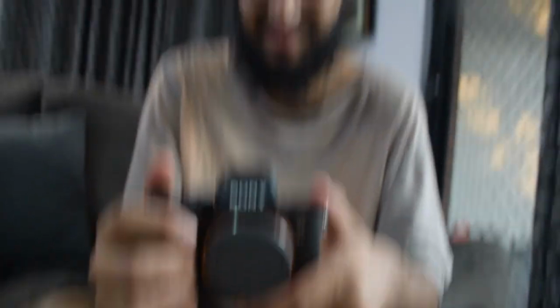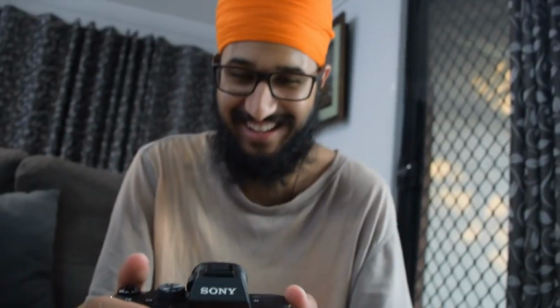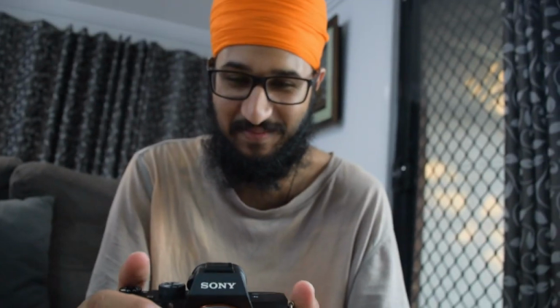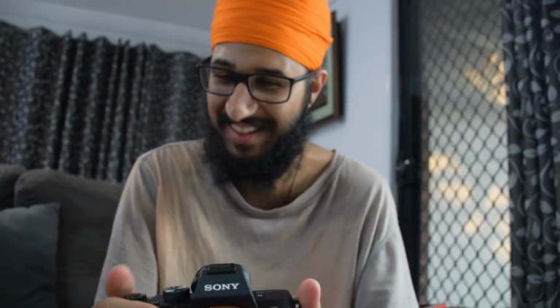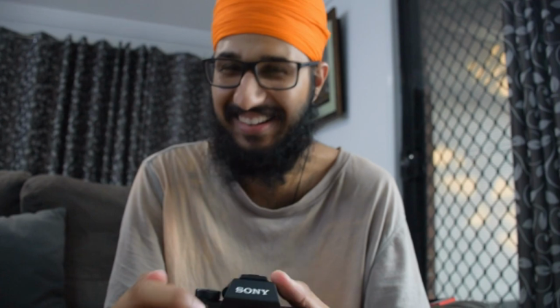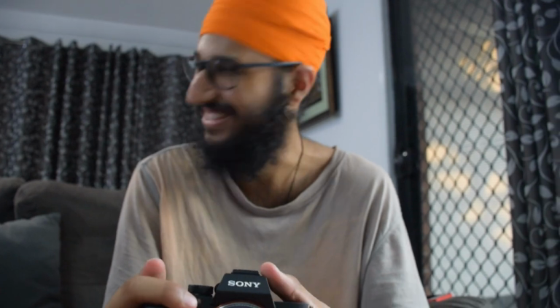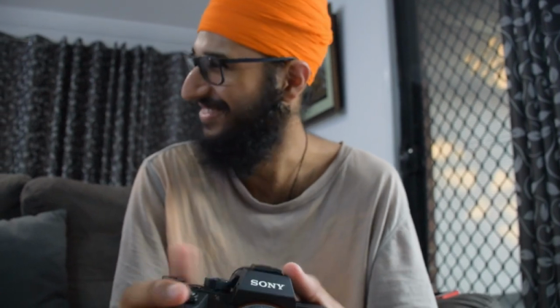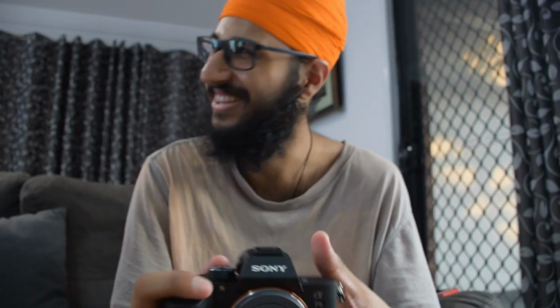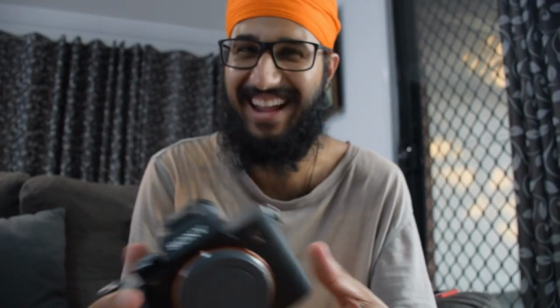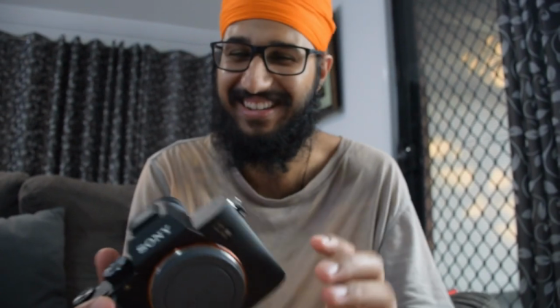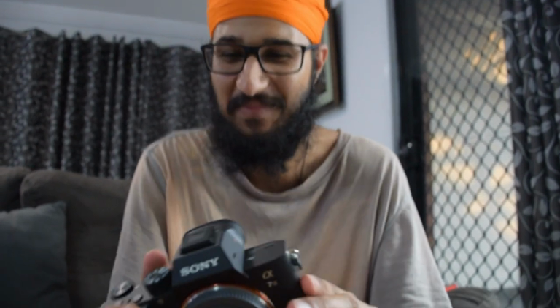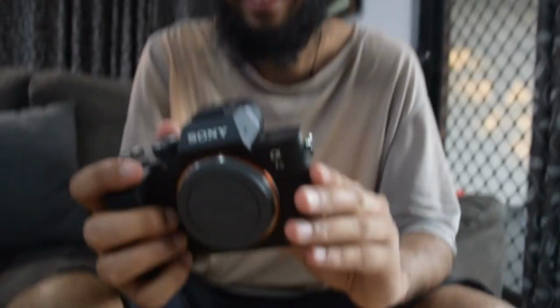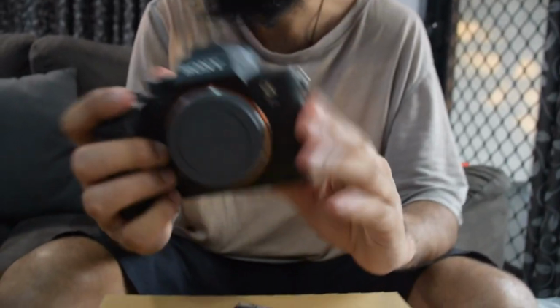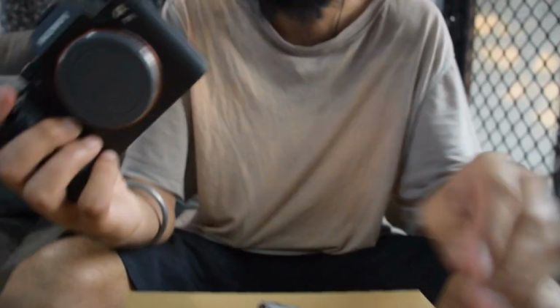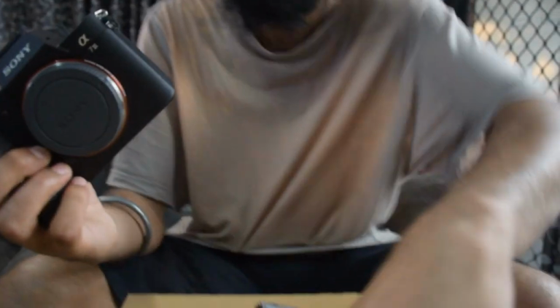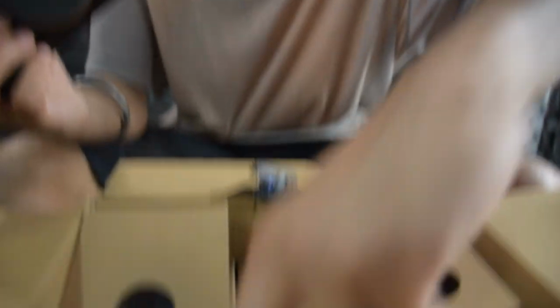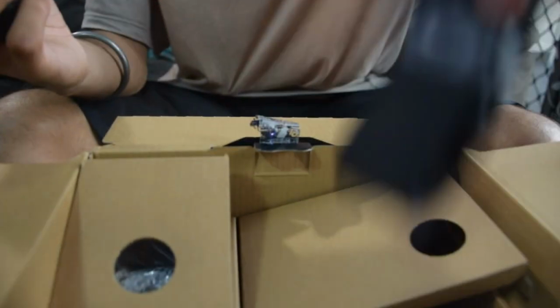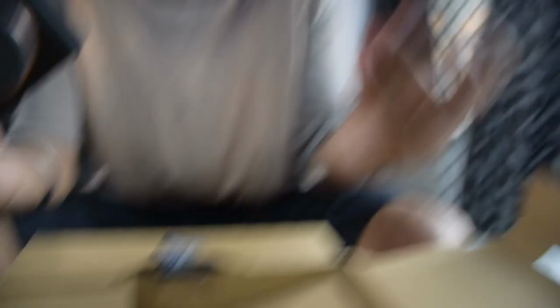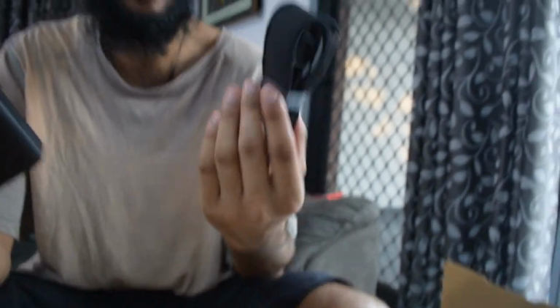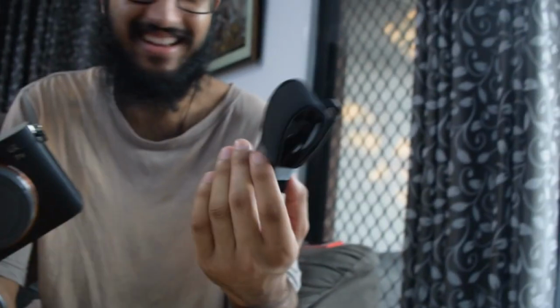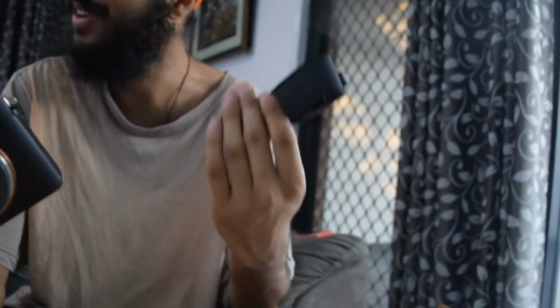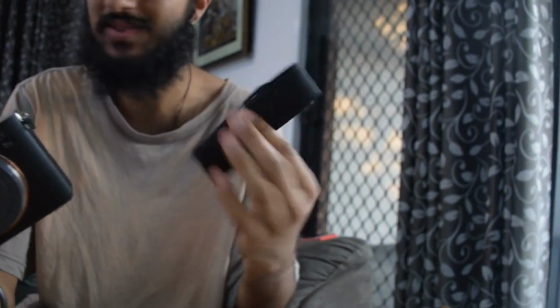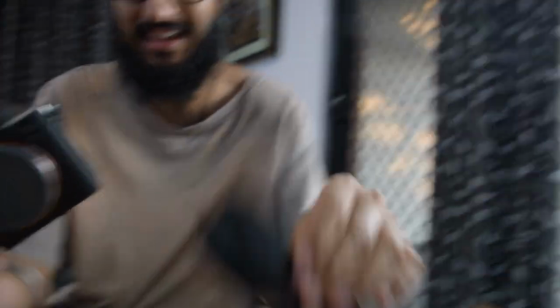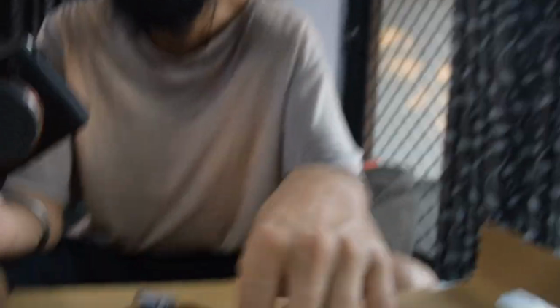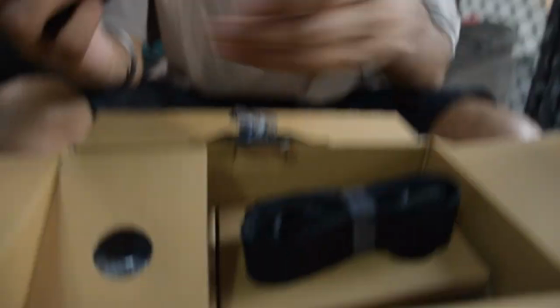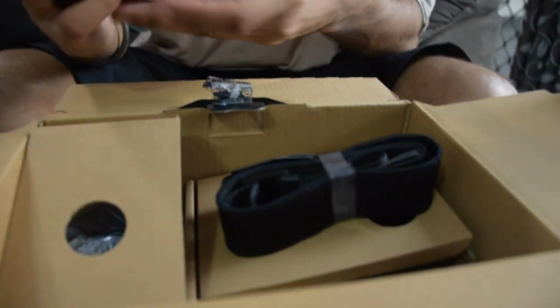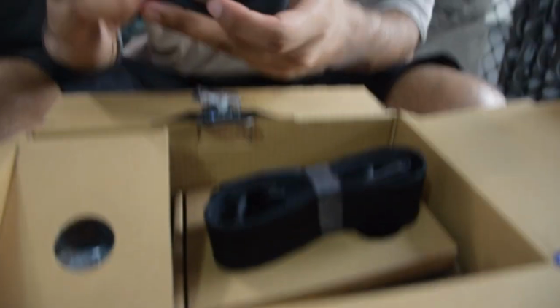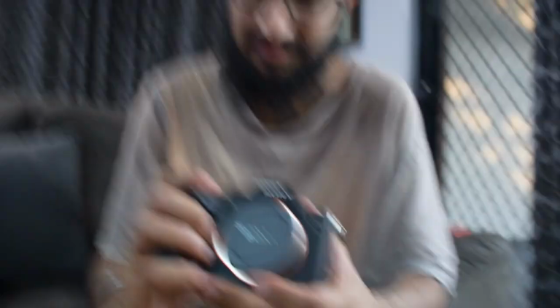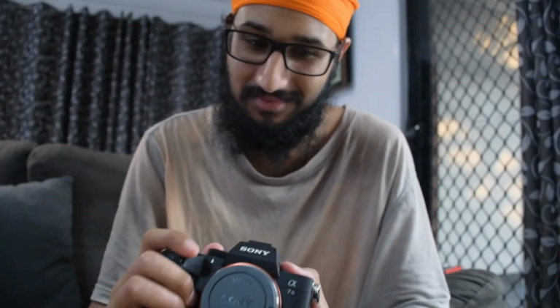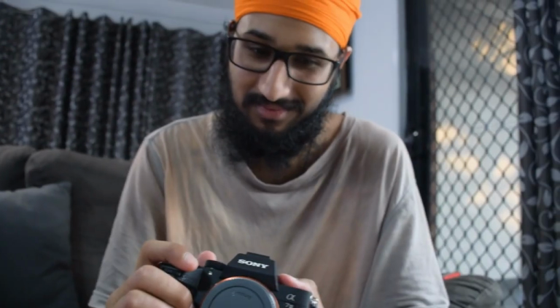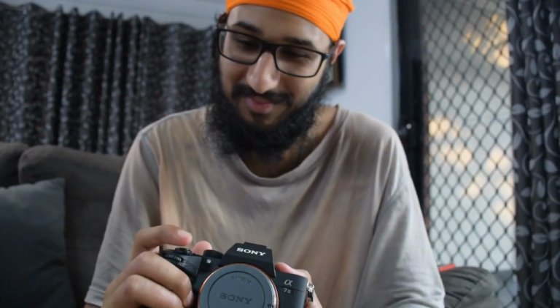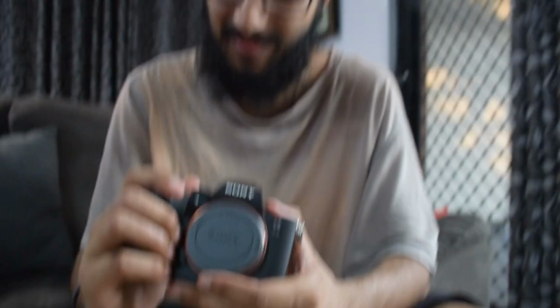How do you feel? This is so cool — my first camera. This is my first actual camera. There's actually a strap here as well. Yeah, it comes with a strap, whether or not it's comfortable is a different thing. Wow.